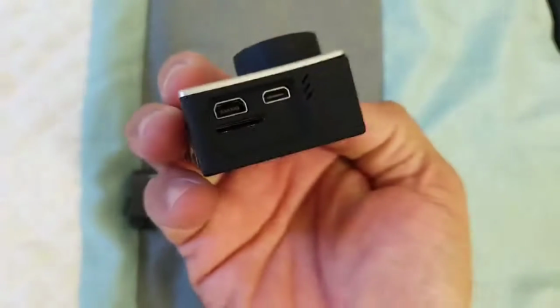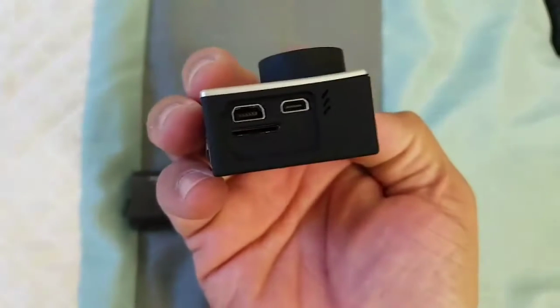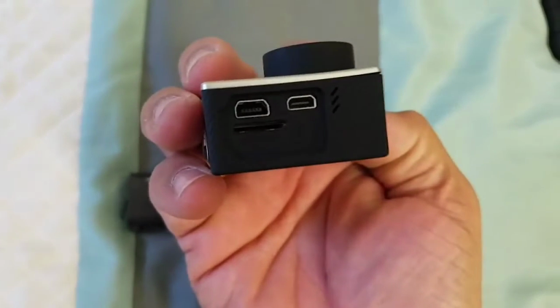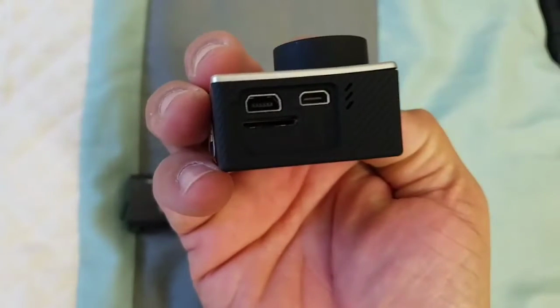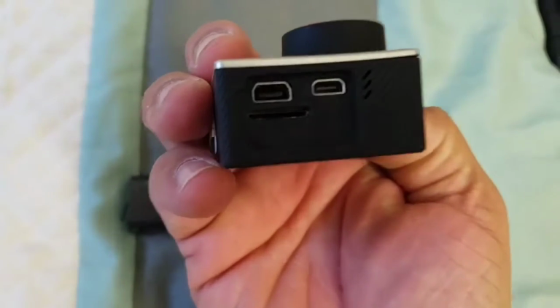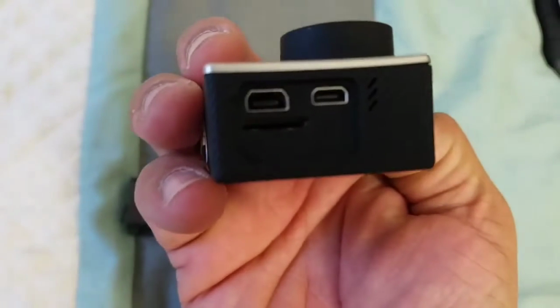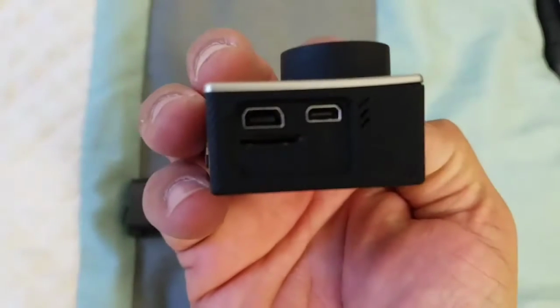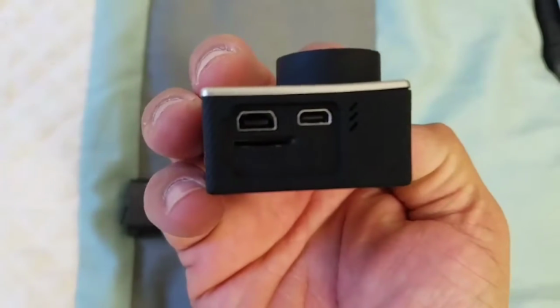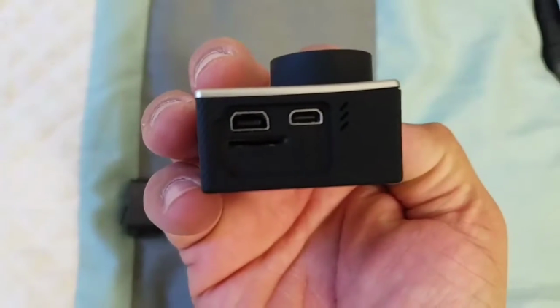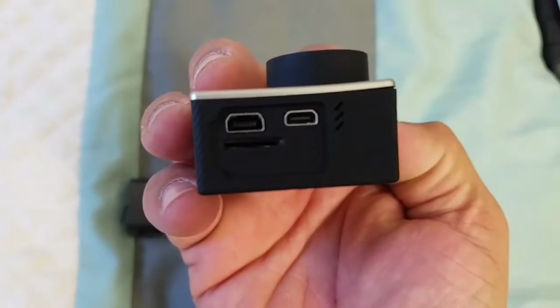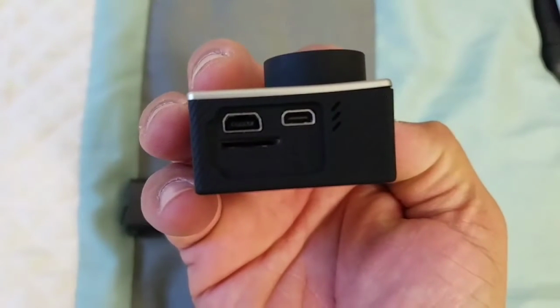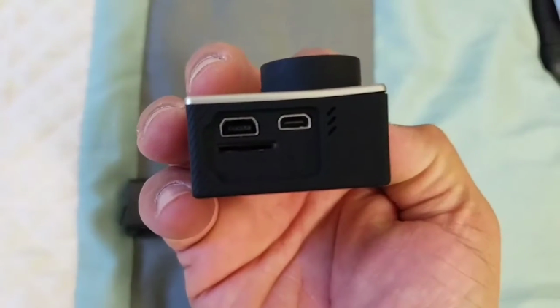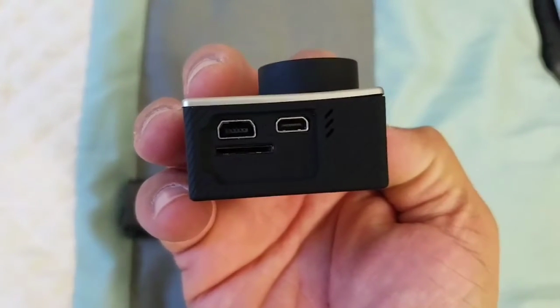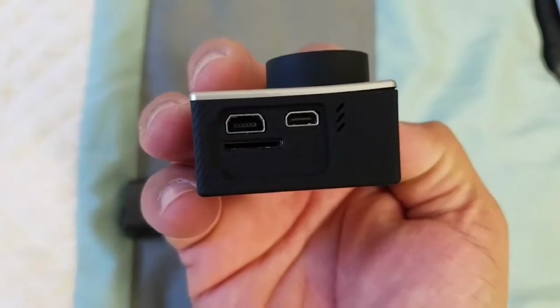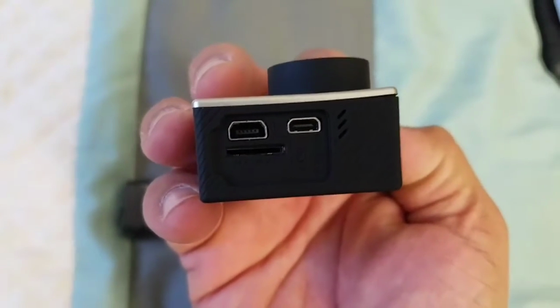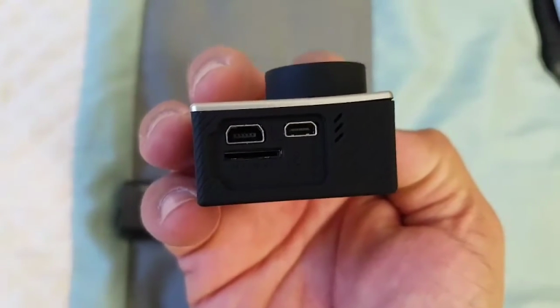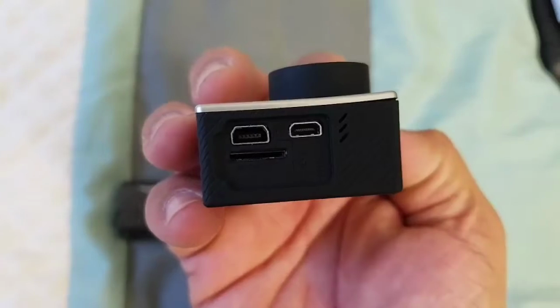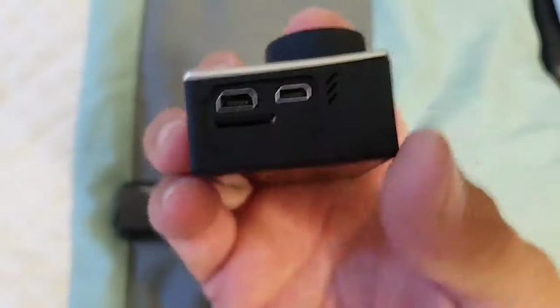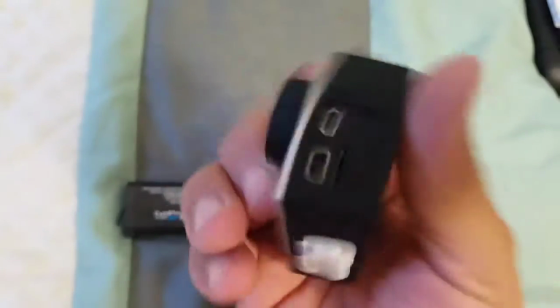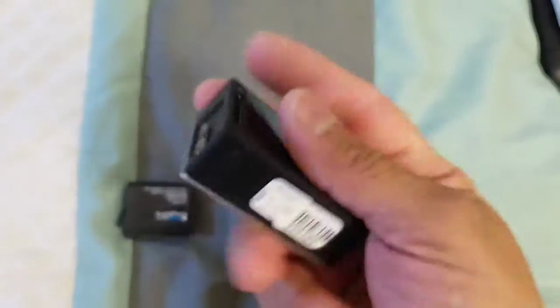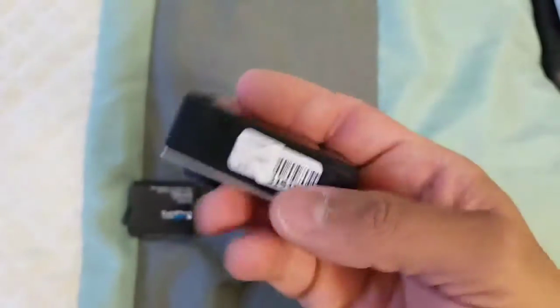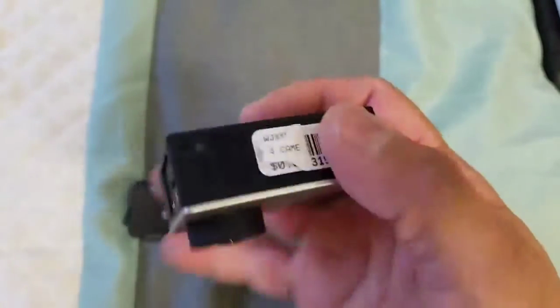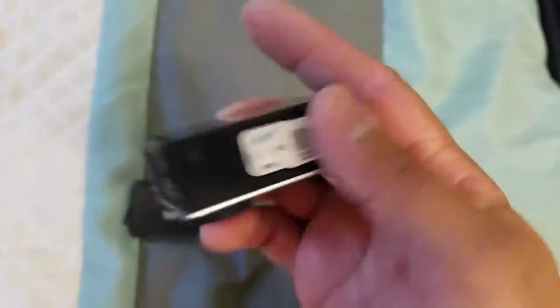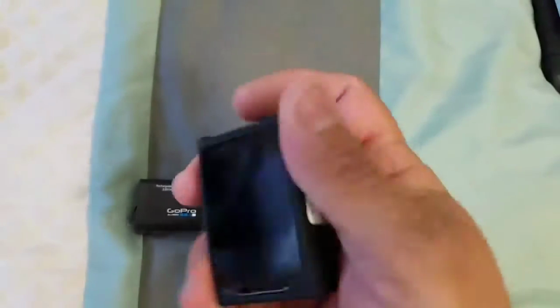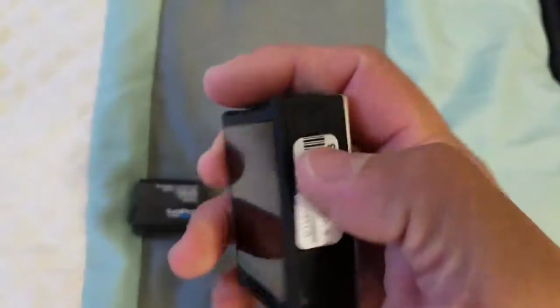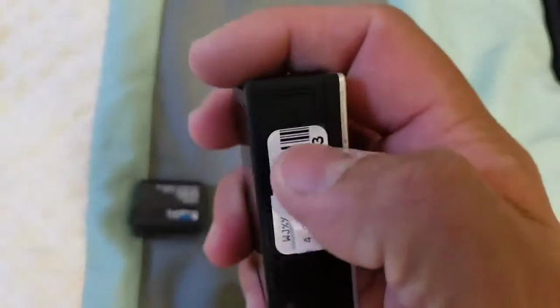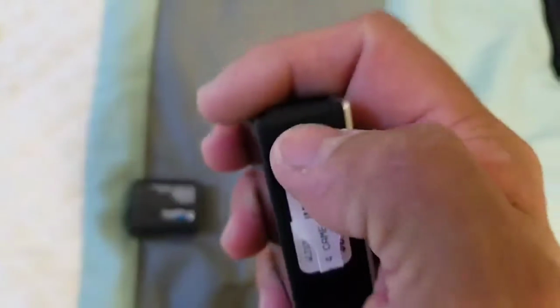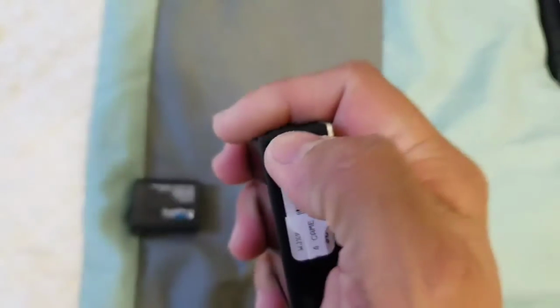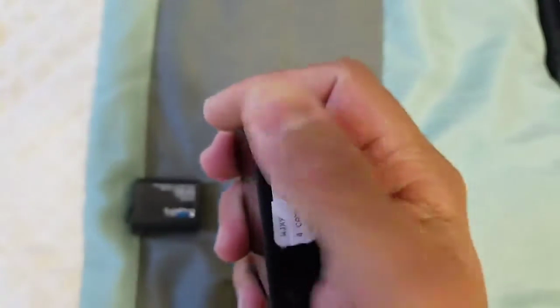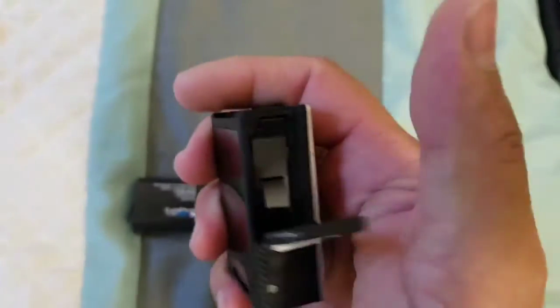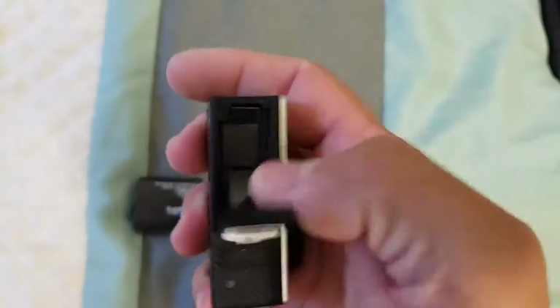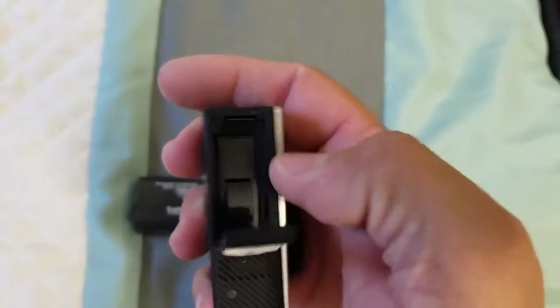It has your SD card, your connection to your TV, your charger, stuff like that. The battery goes down here.